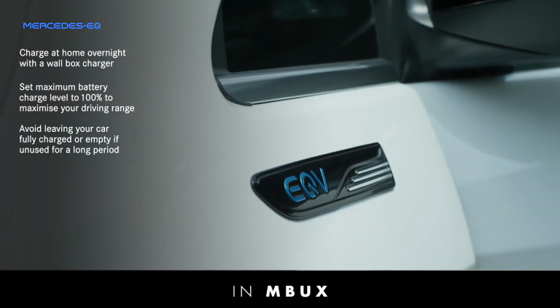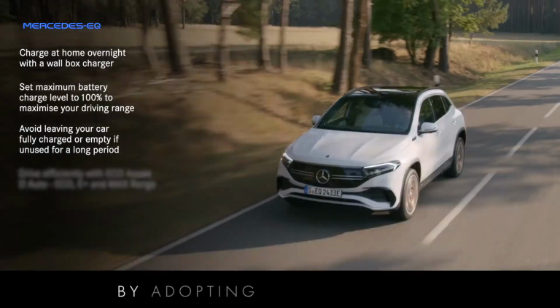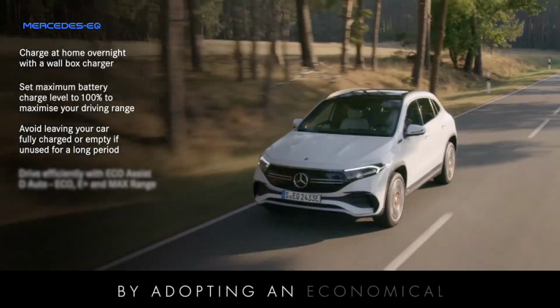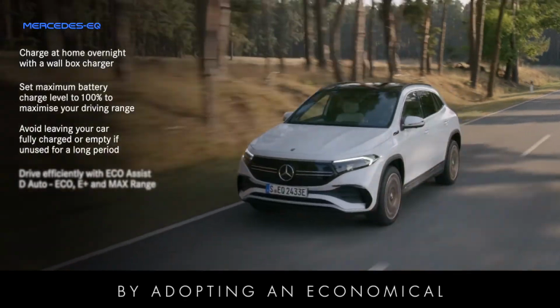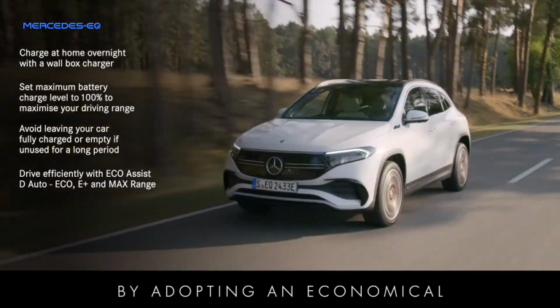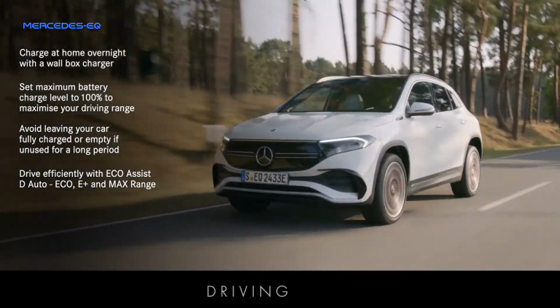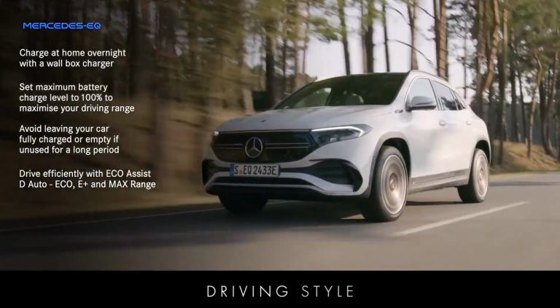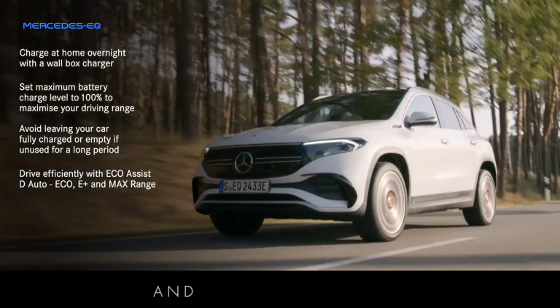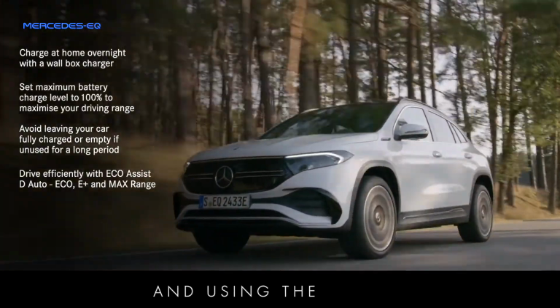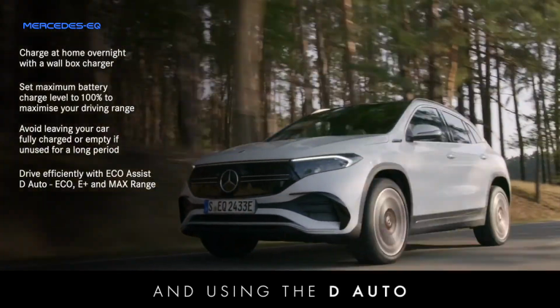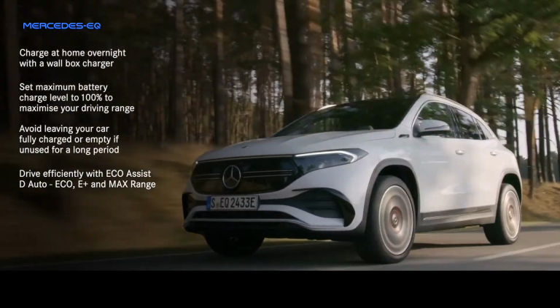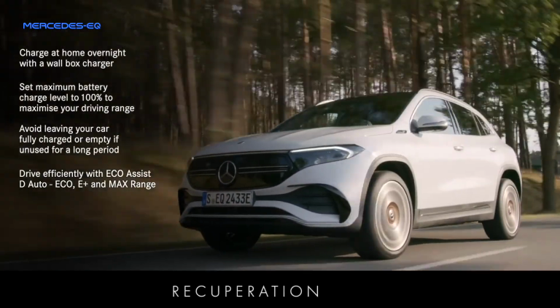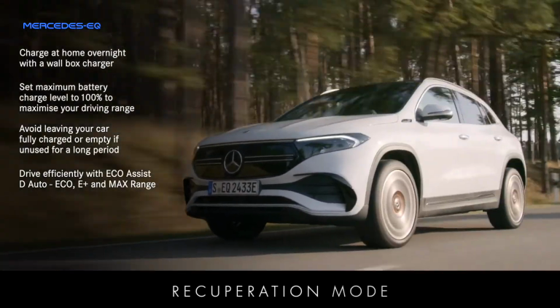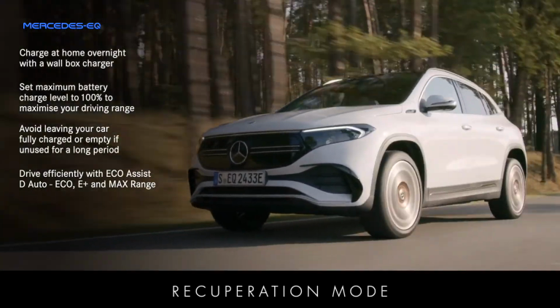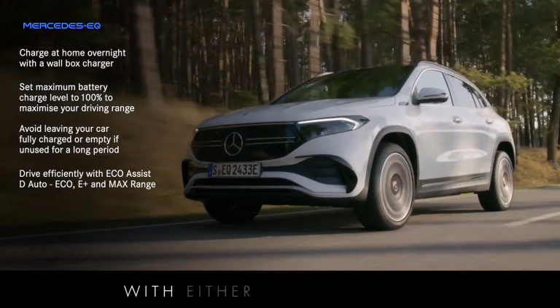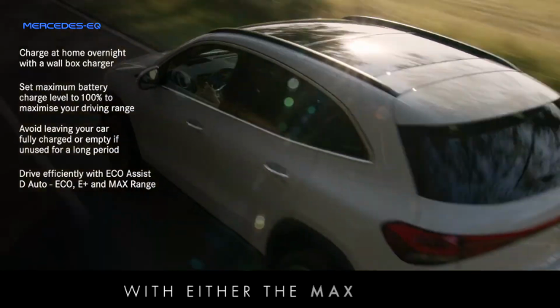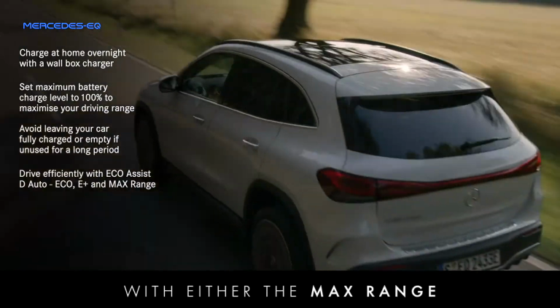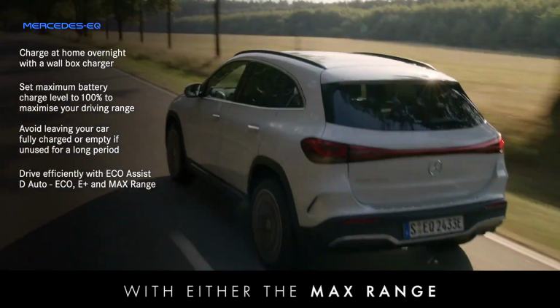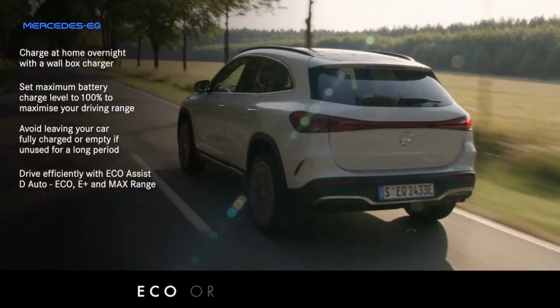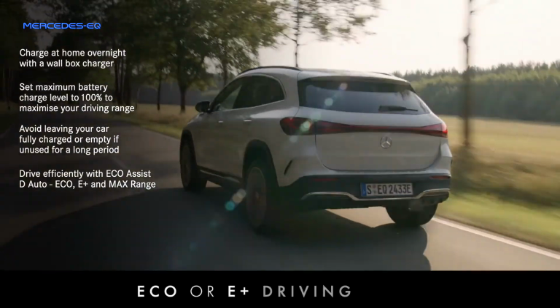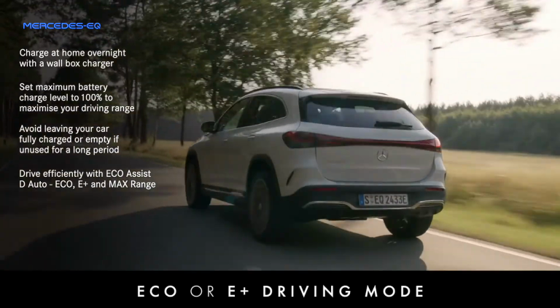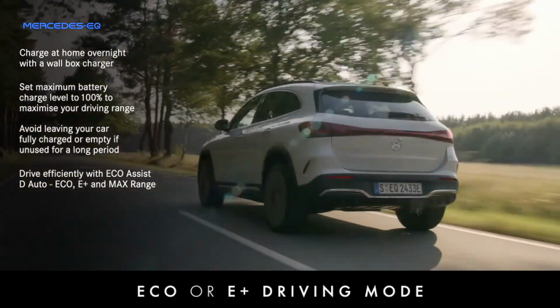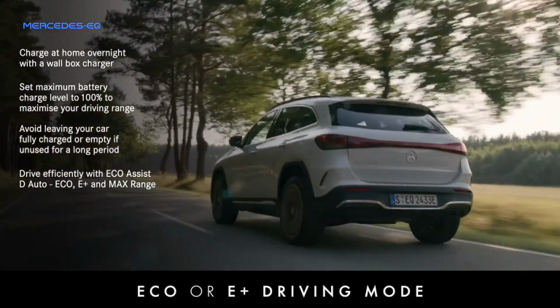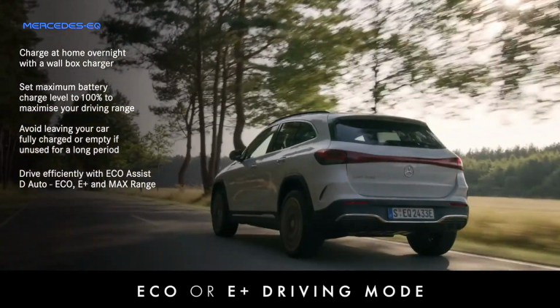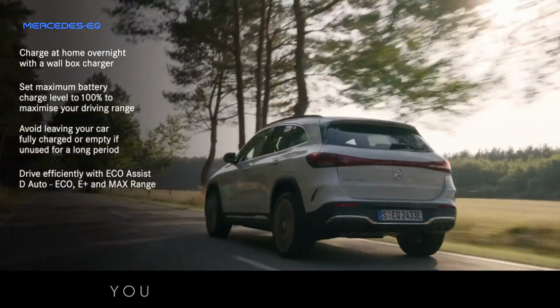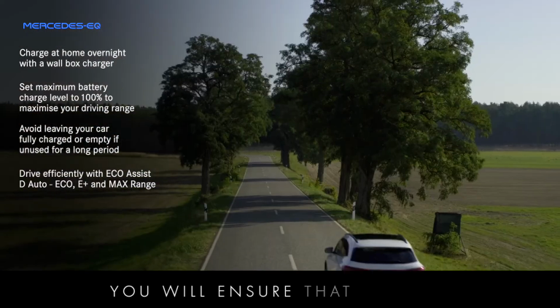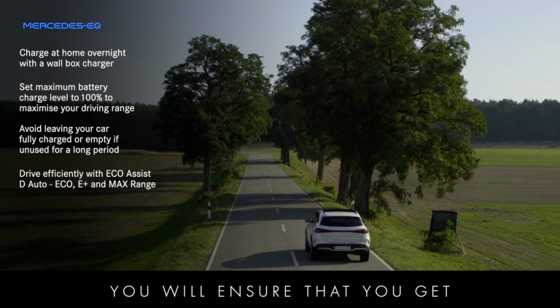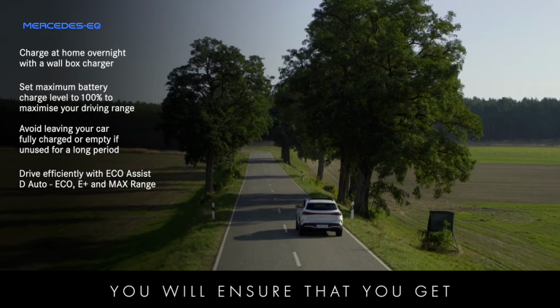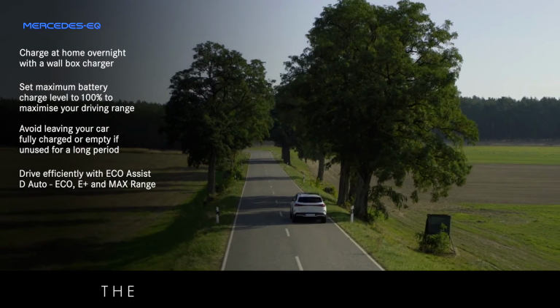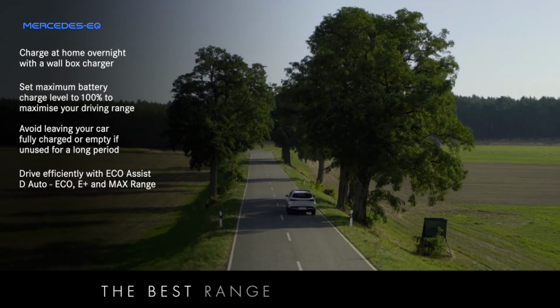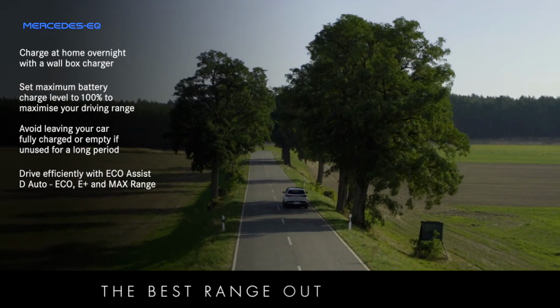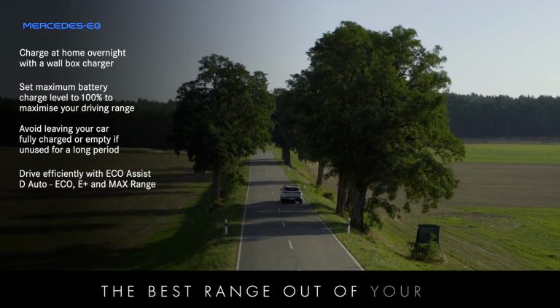By adopting an economical driving style and using the D-Auto Recuperation Mode with either the Max Range, Eco or E-Plus Driving Mode, you will ensure that you get the best range out of your EQ.